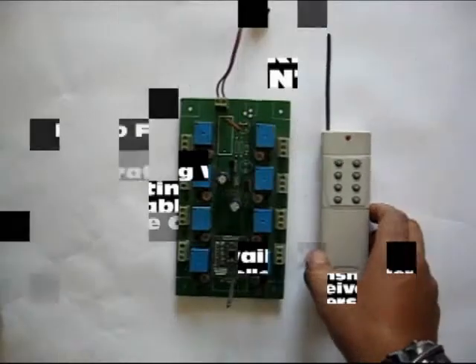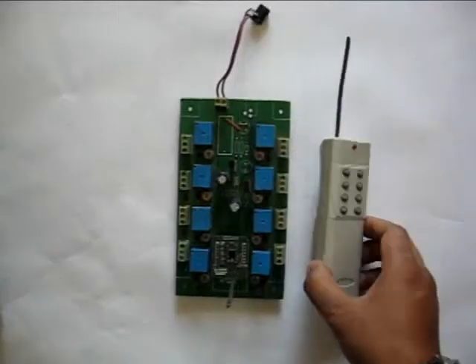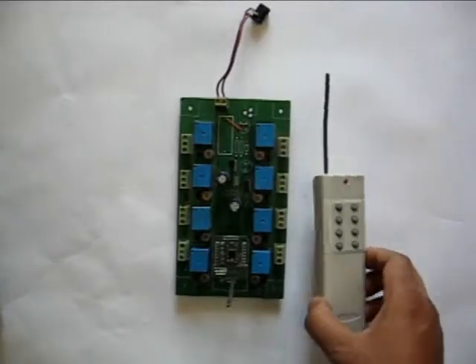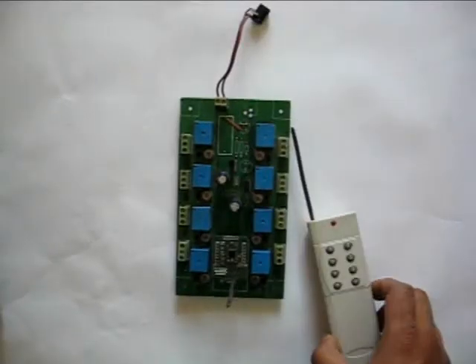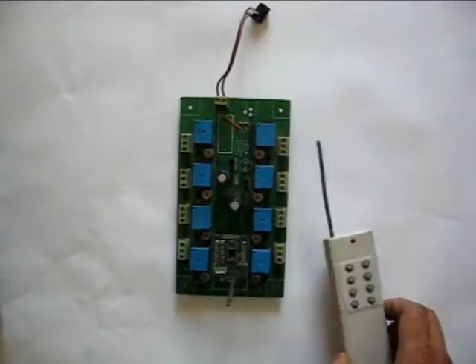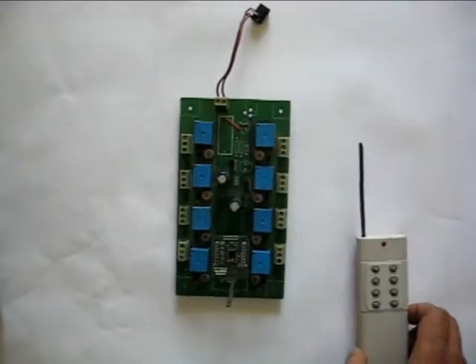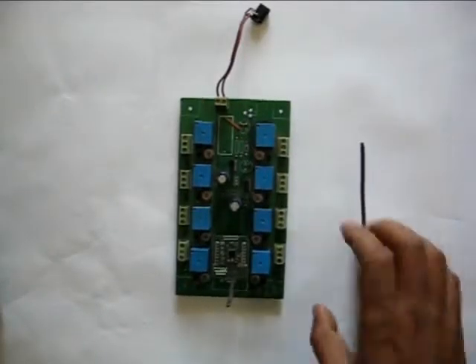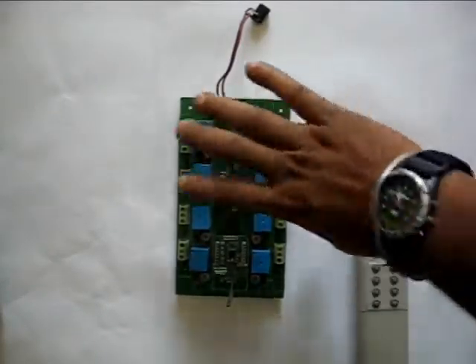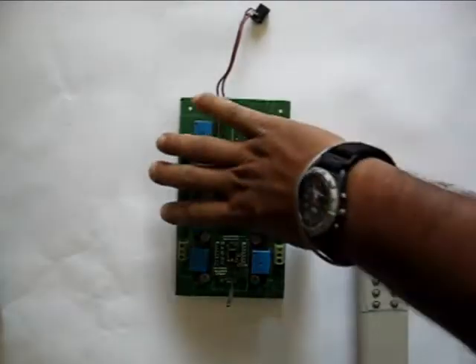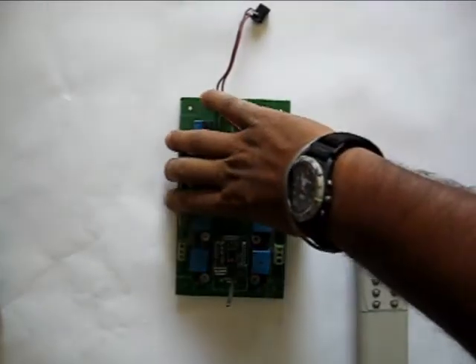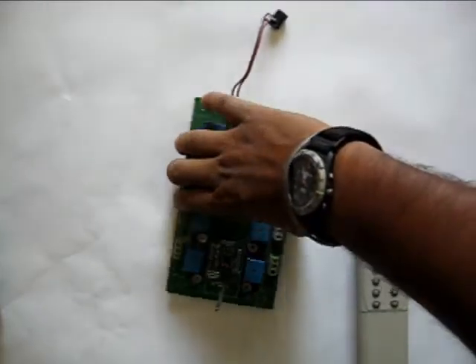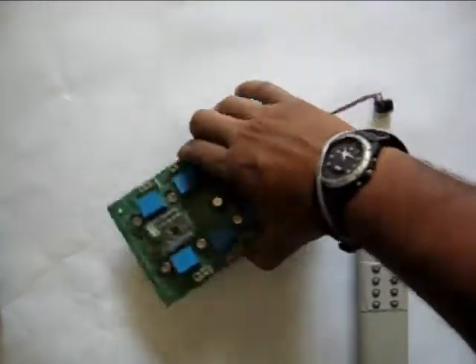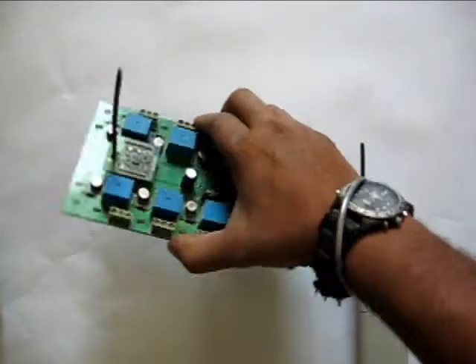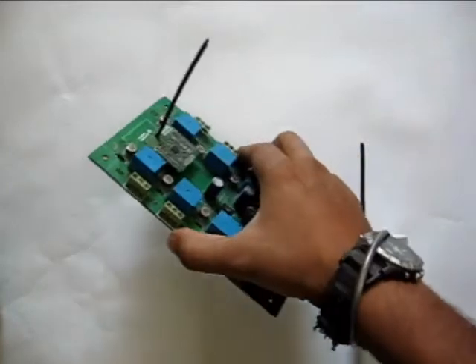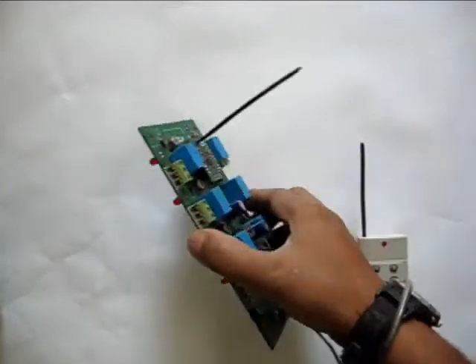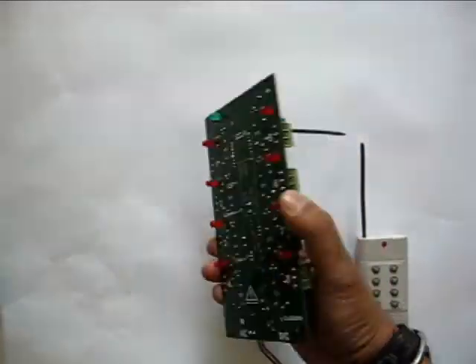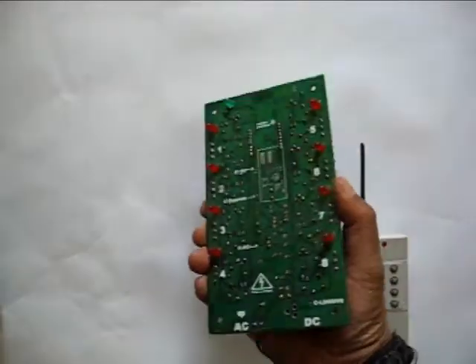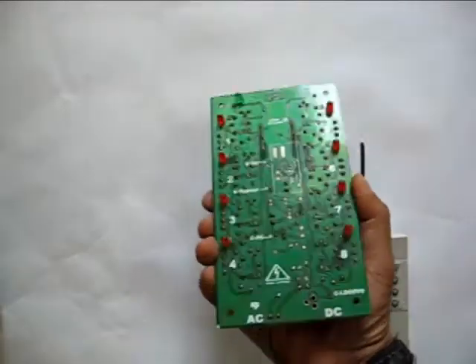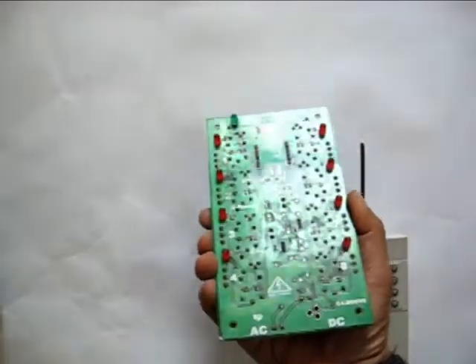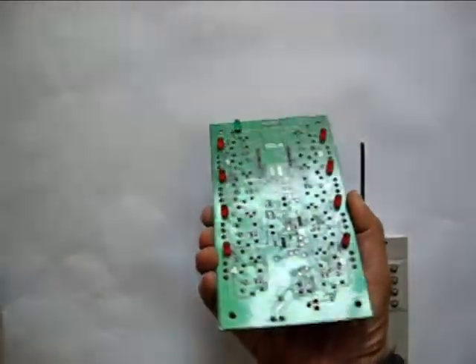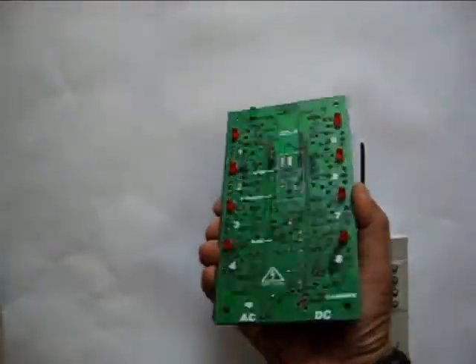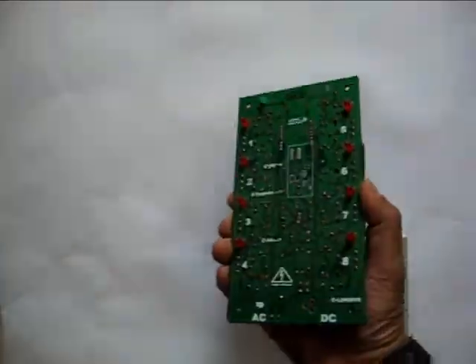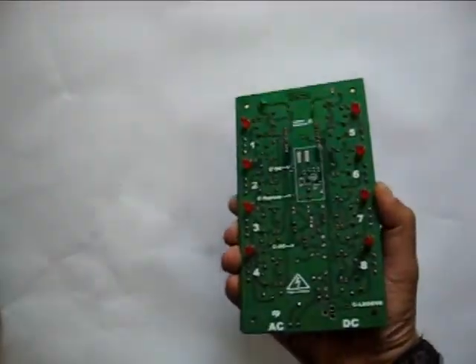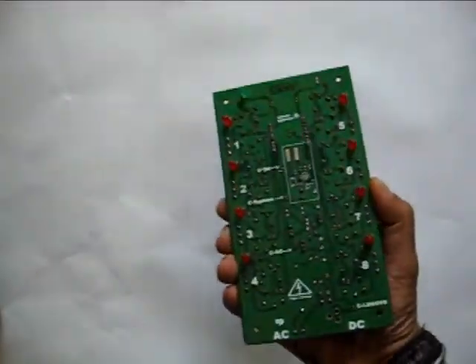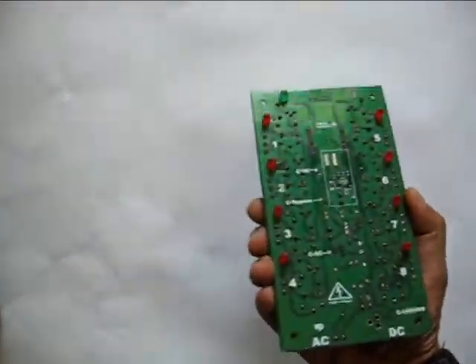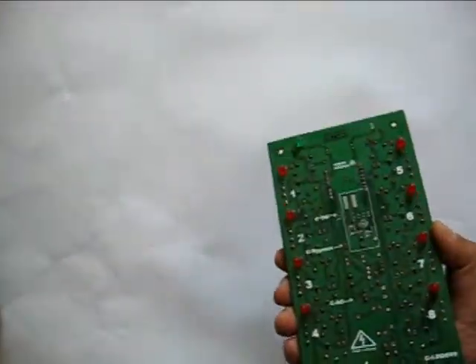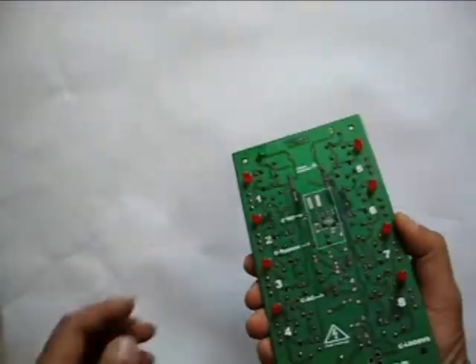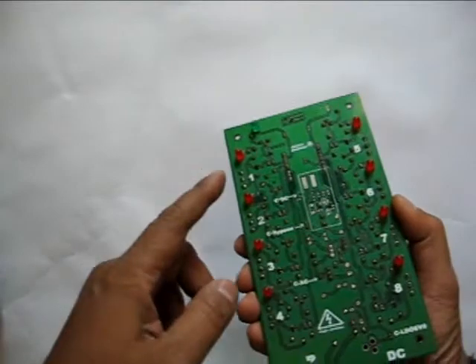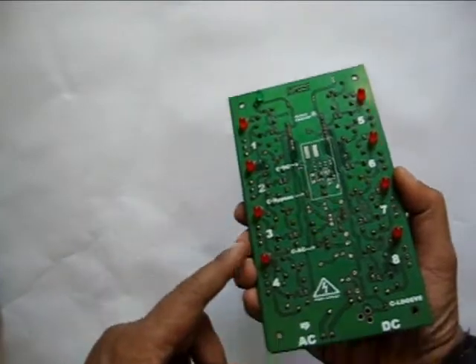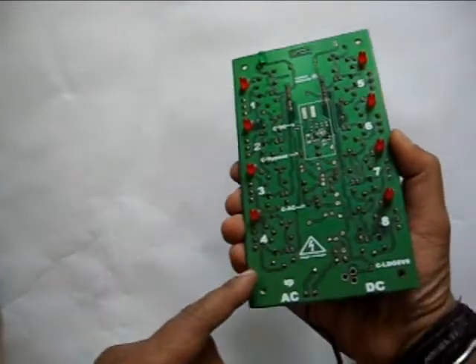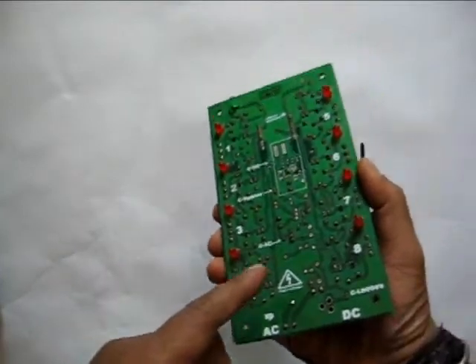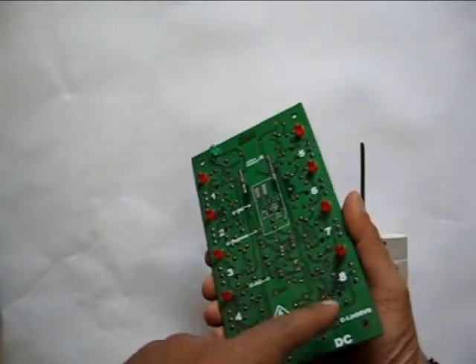This is how the transmitter and the 8-port relay system looks like. On the top we have the receiver module, and in the bottom you can see every relay port has its respective LED to indicate the relay status.